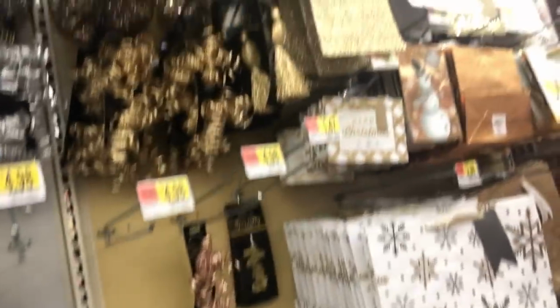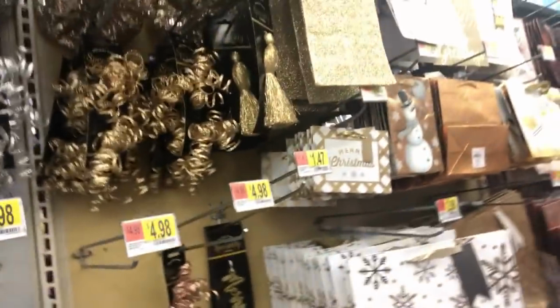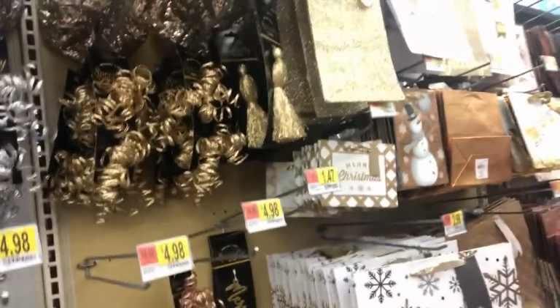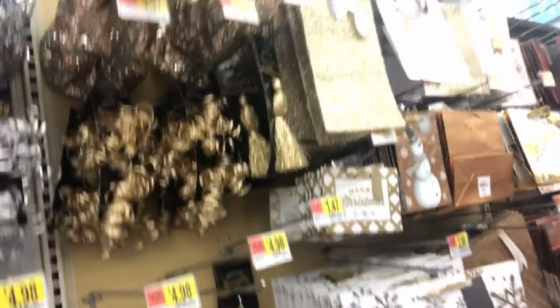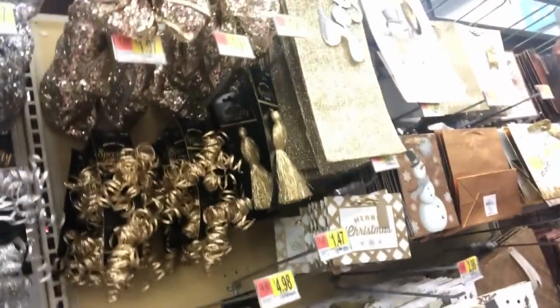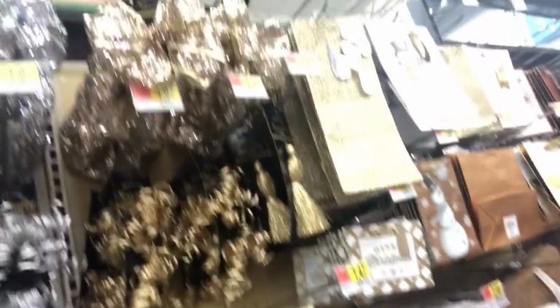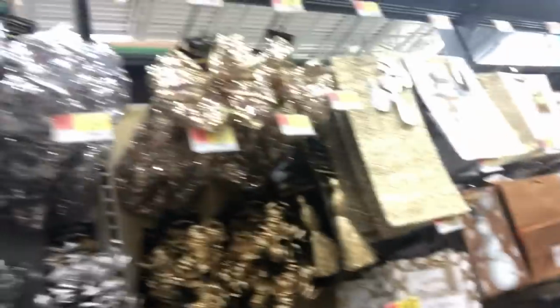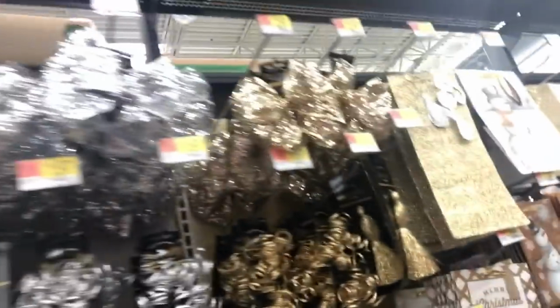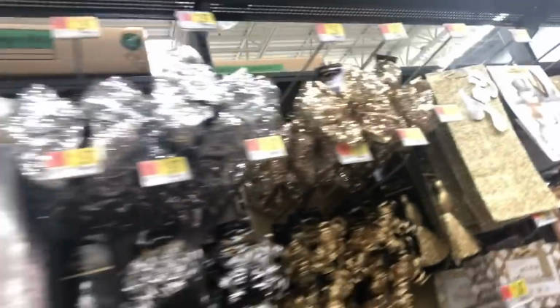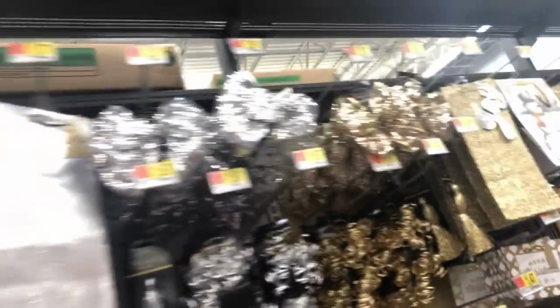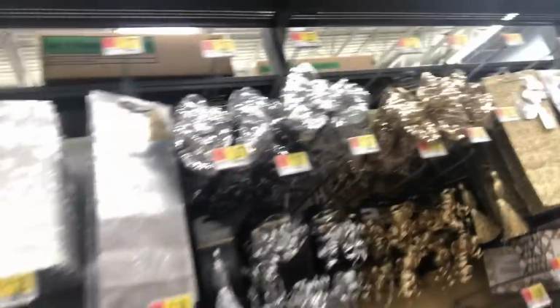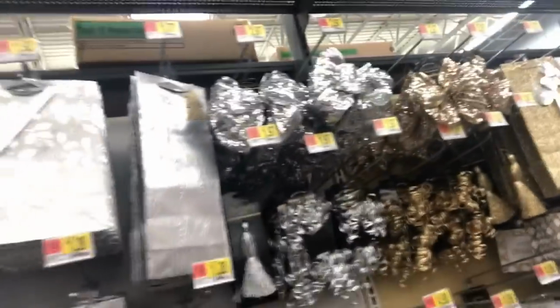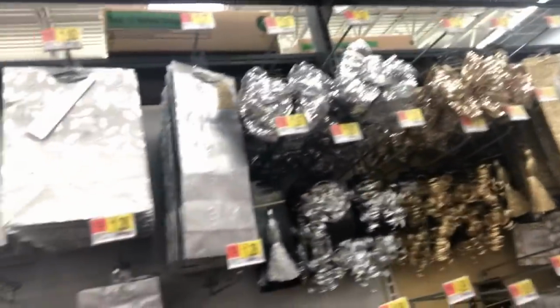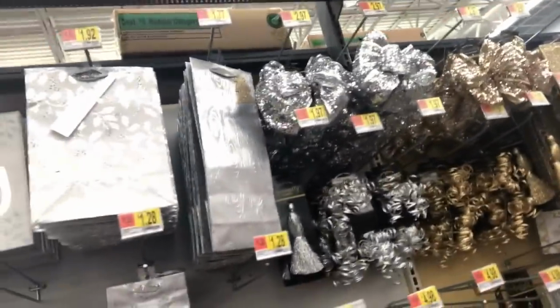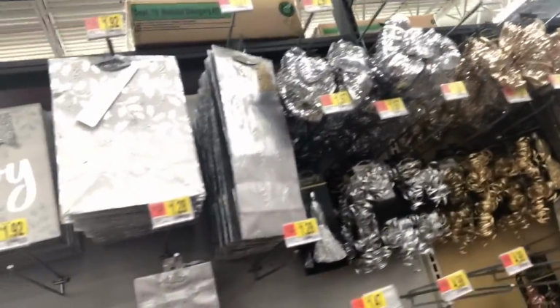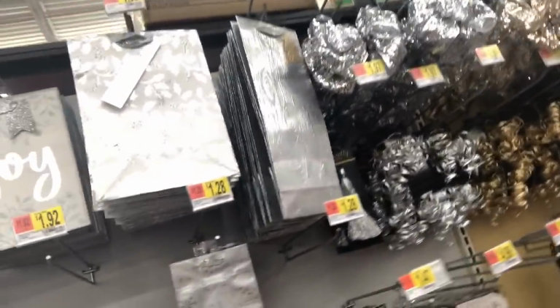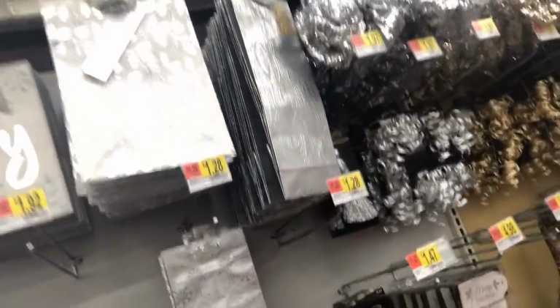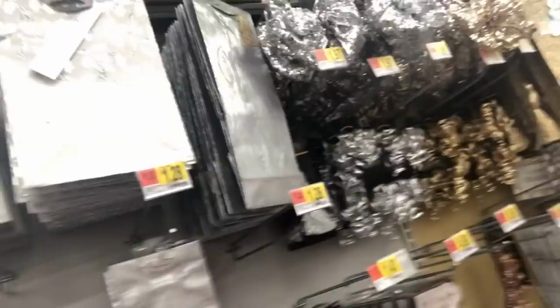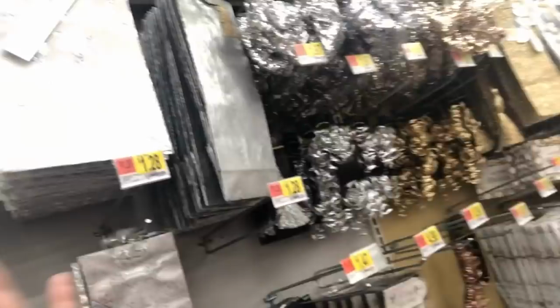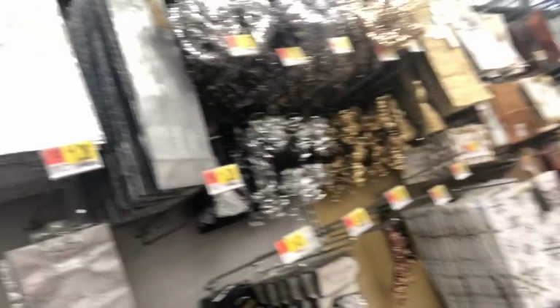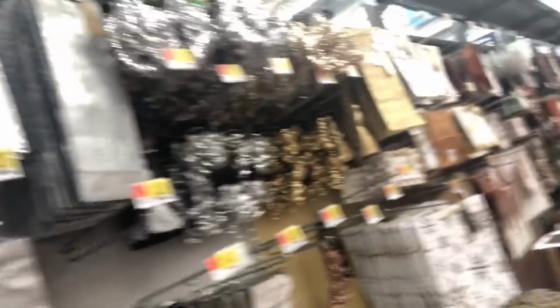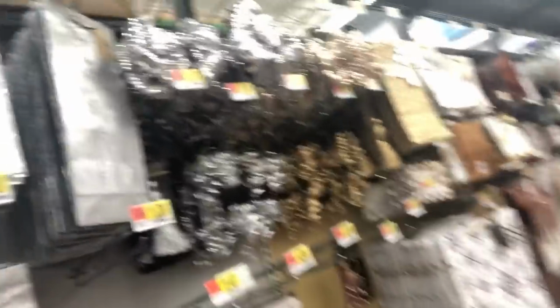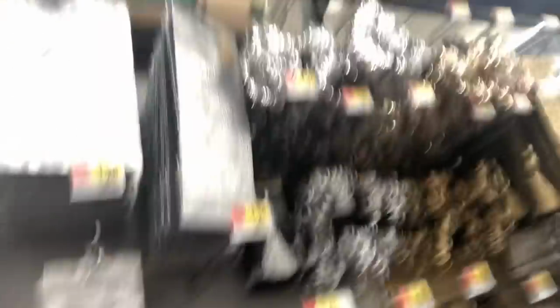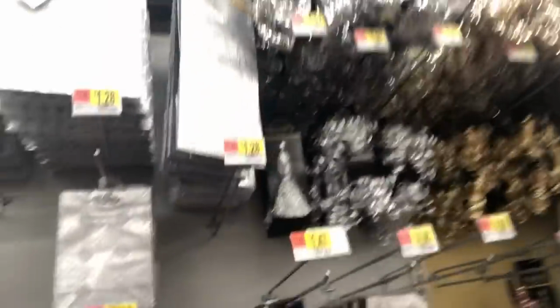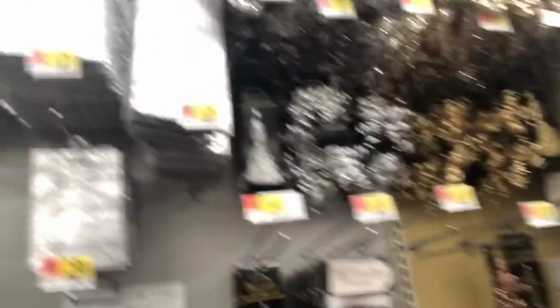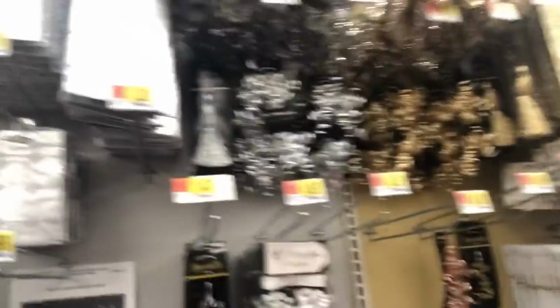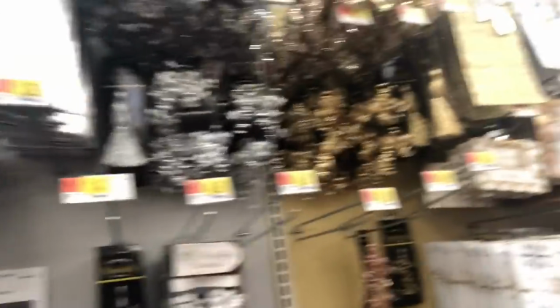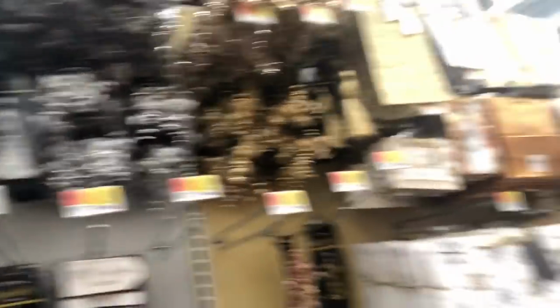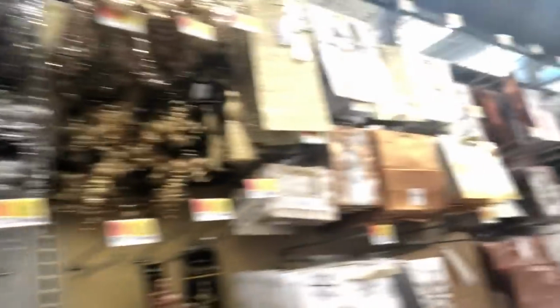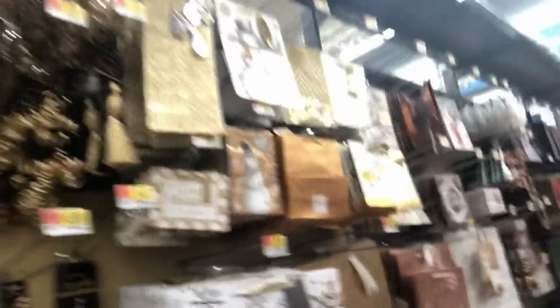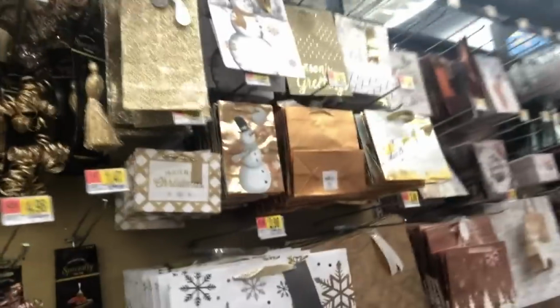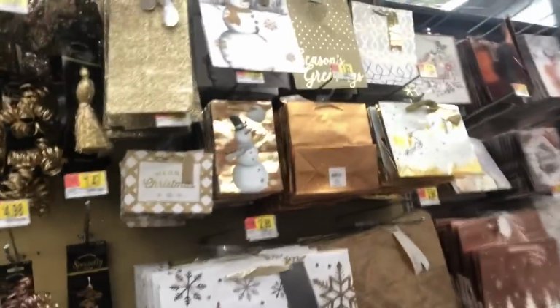They're just starting to stock the shelves — well, not just starting, but they're almost full. You can see they have a few areas that aren't together yet.